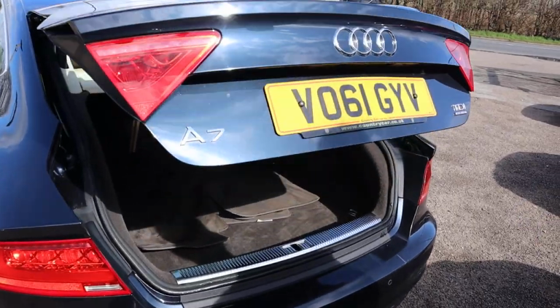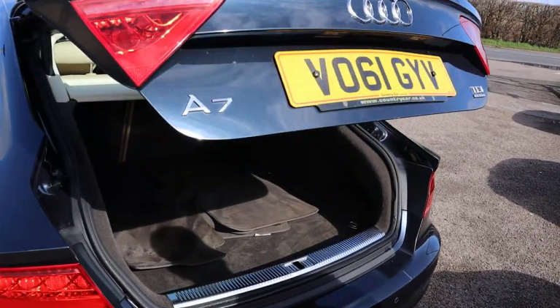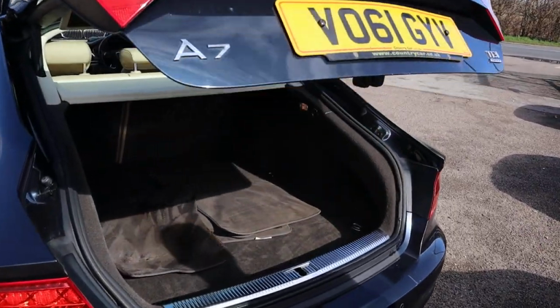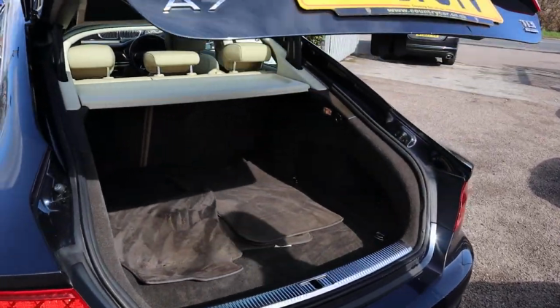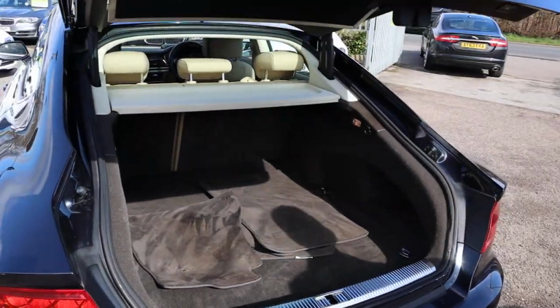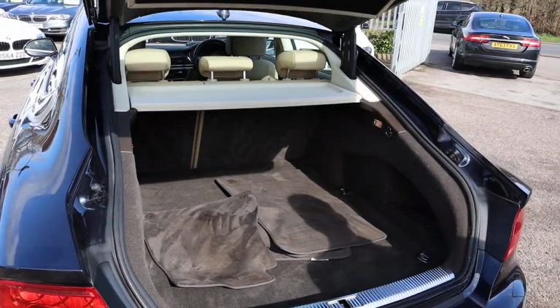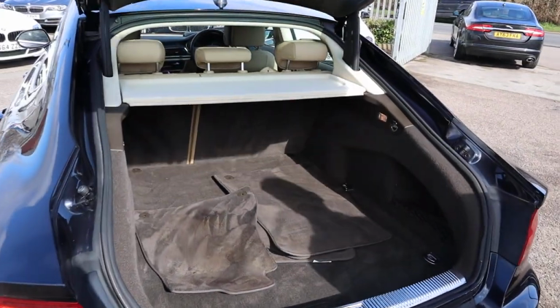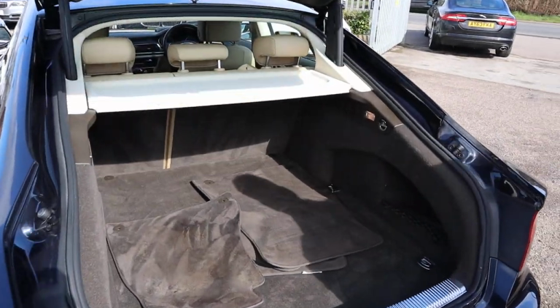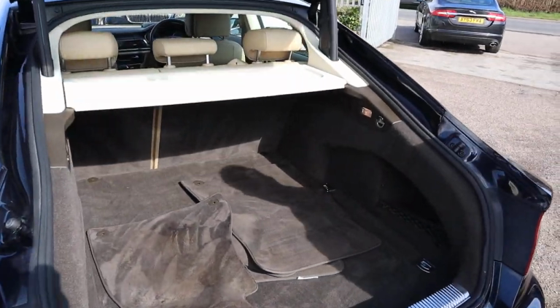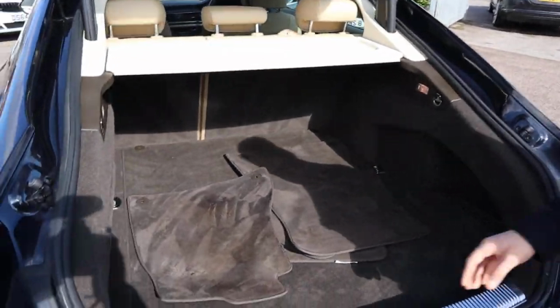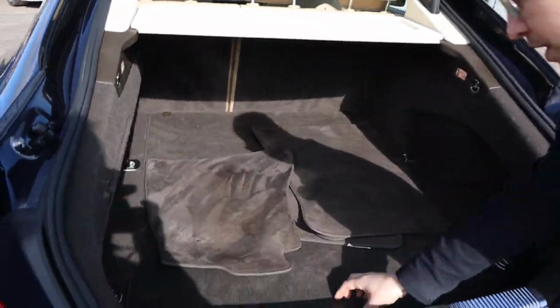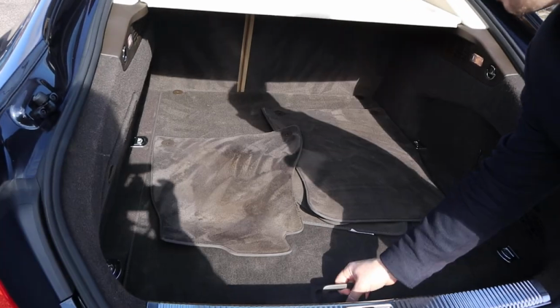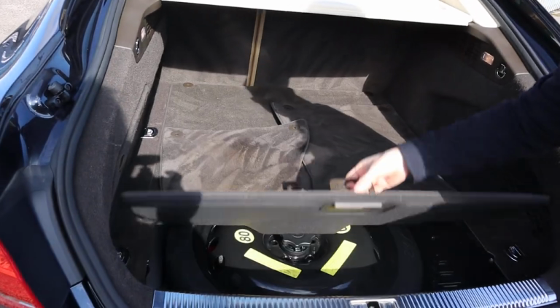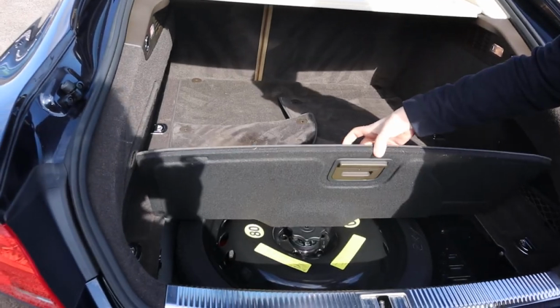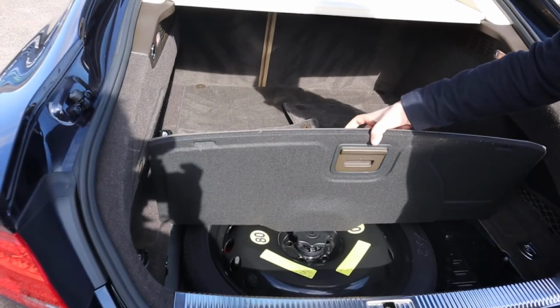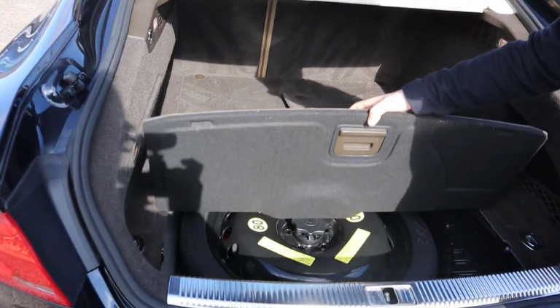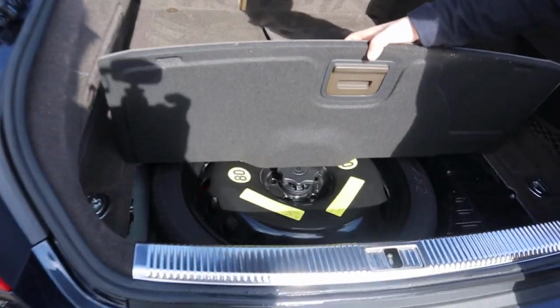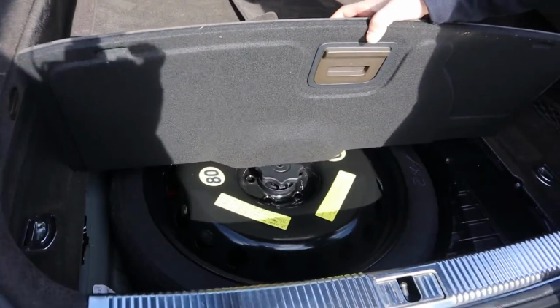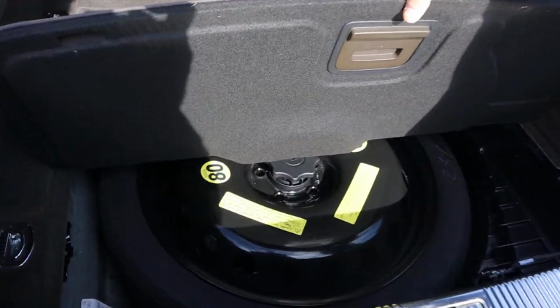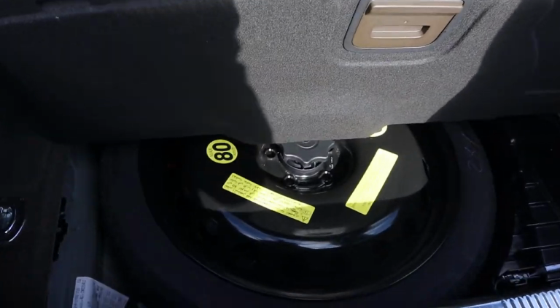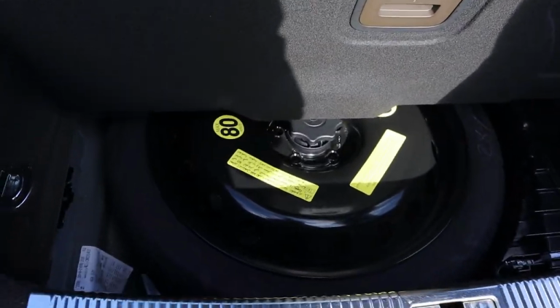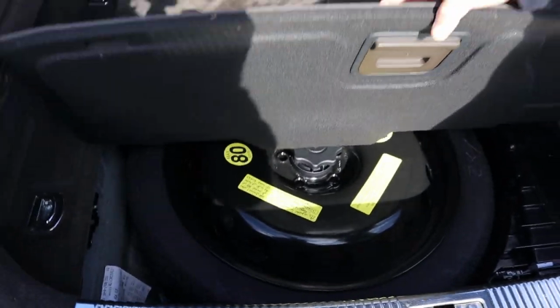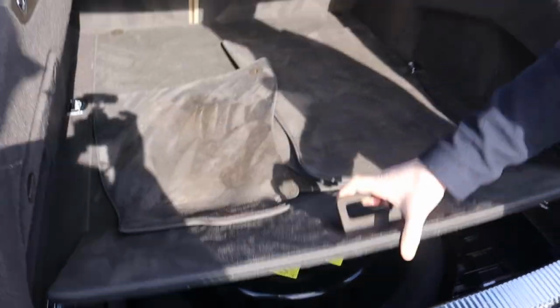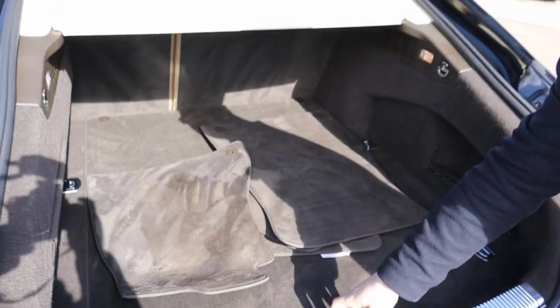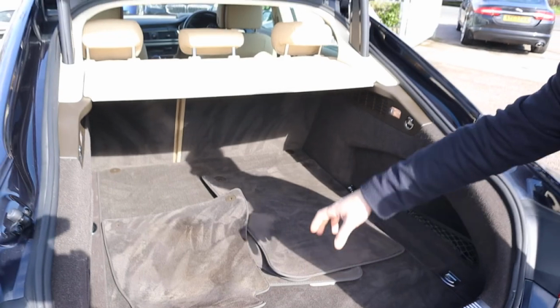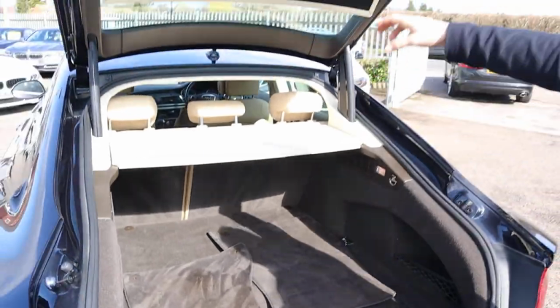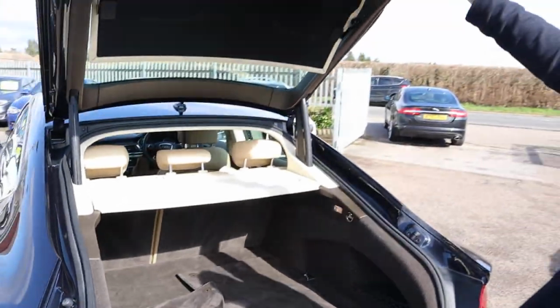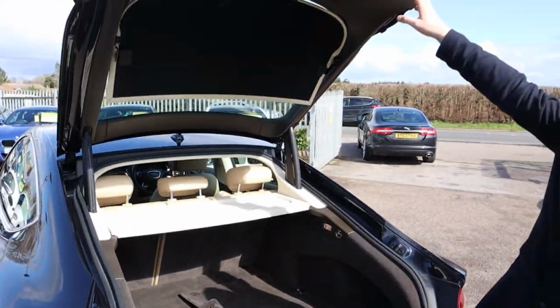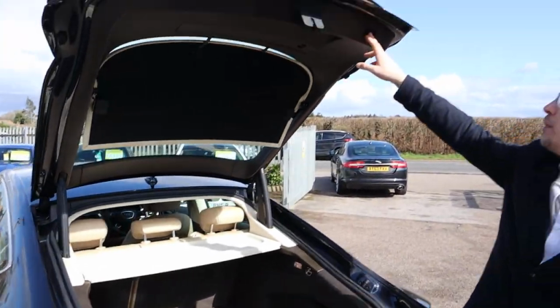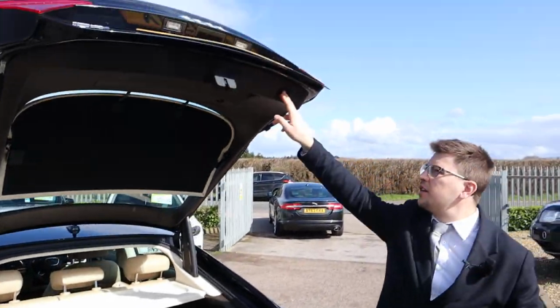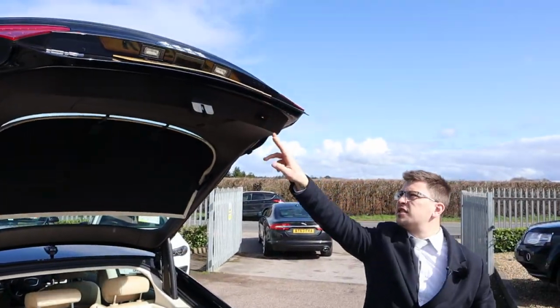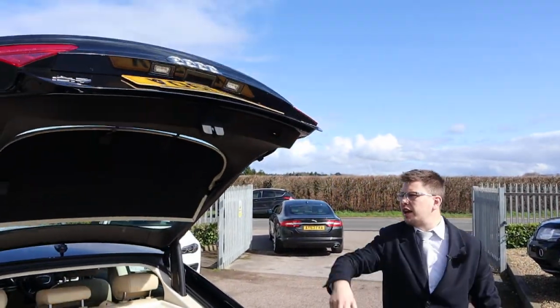Electric tailgate — floor mats ready to be put into place there, and then you've got a spare ready to be used. Button just there to lower the tailgate.